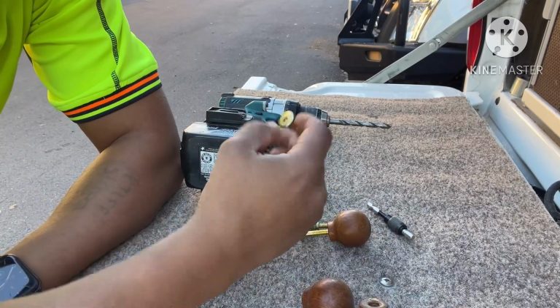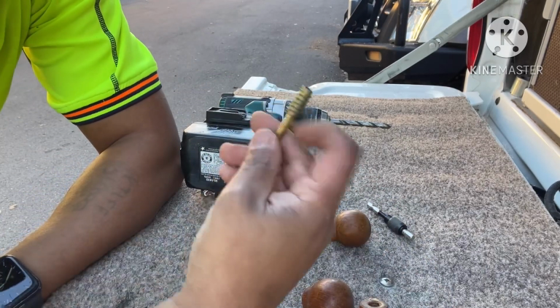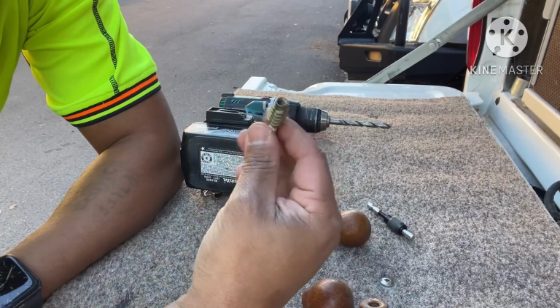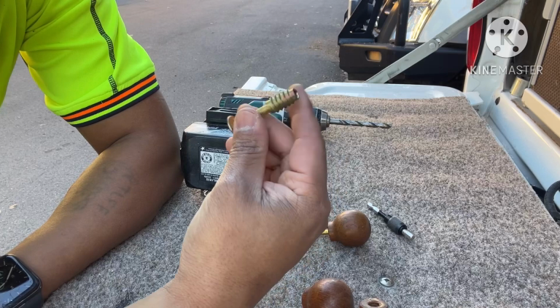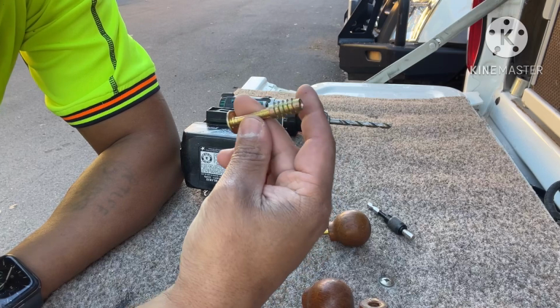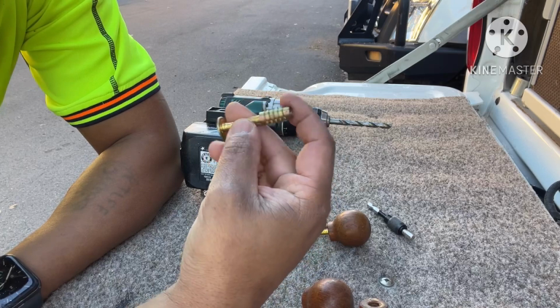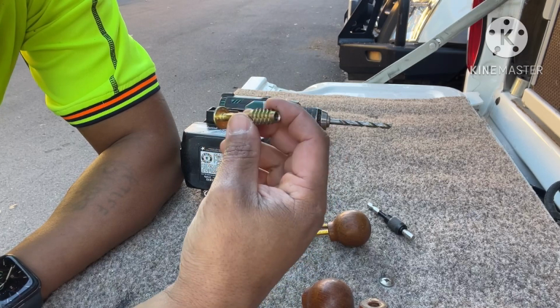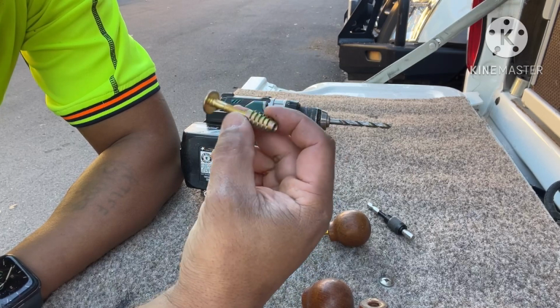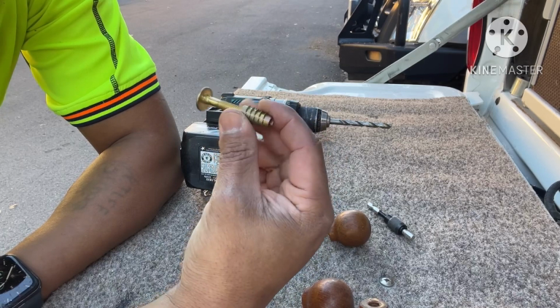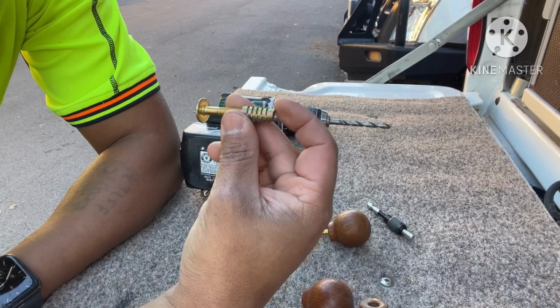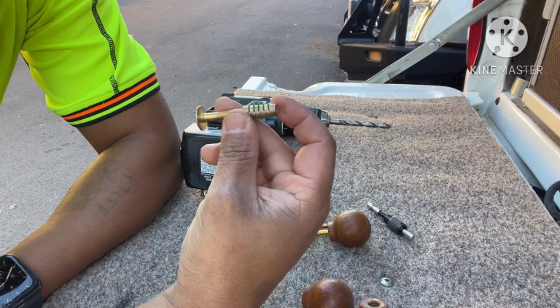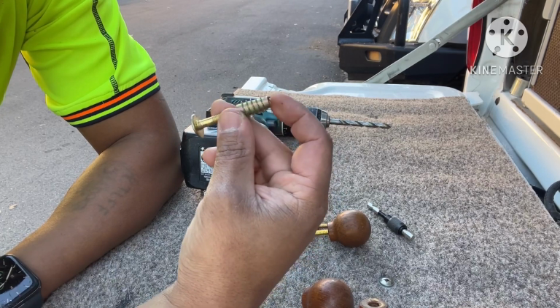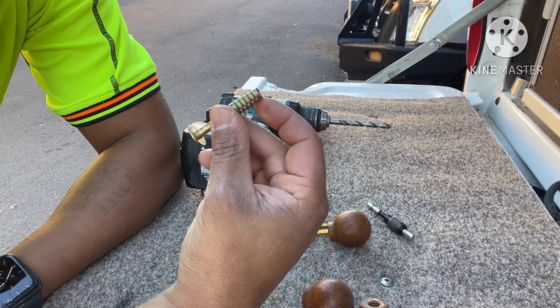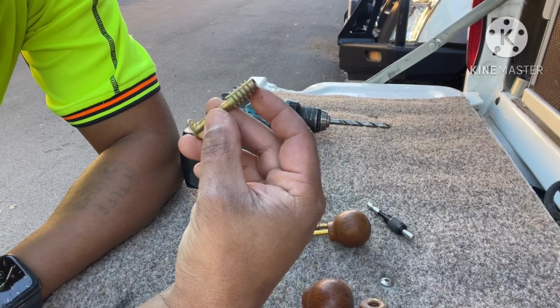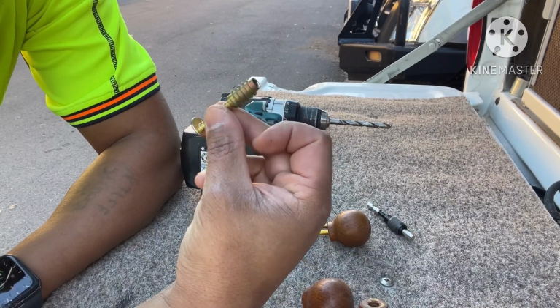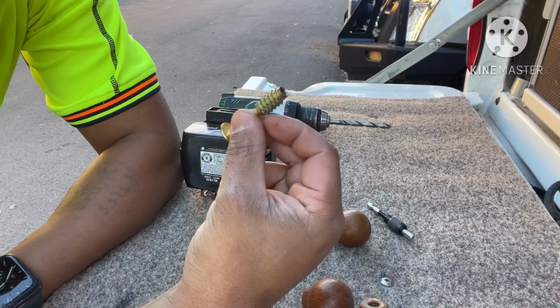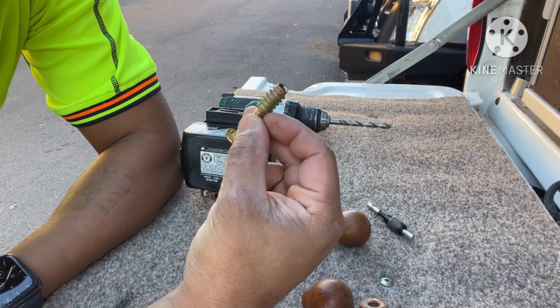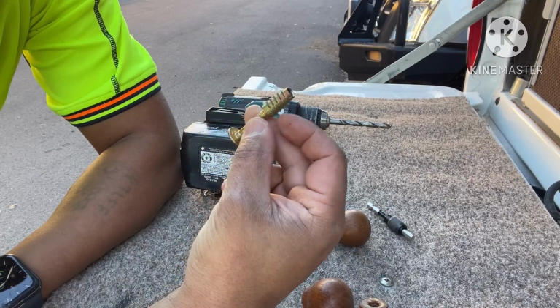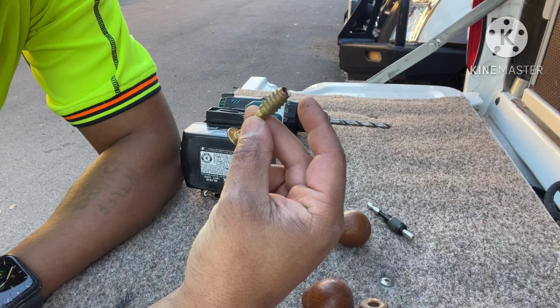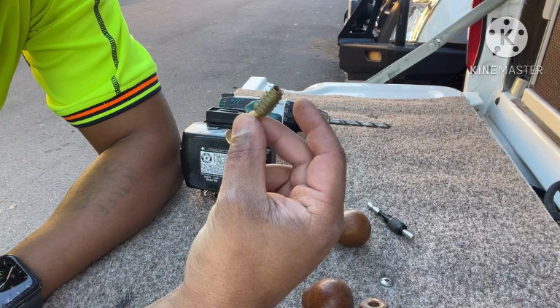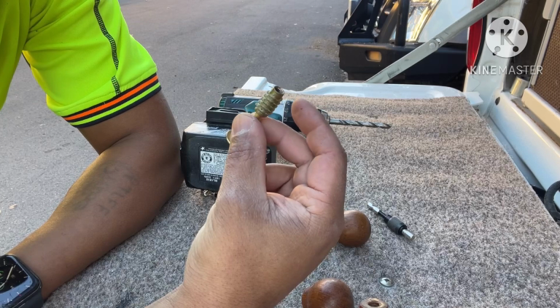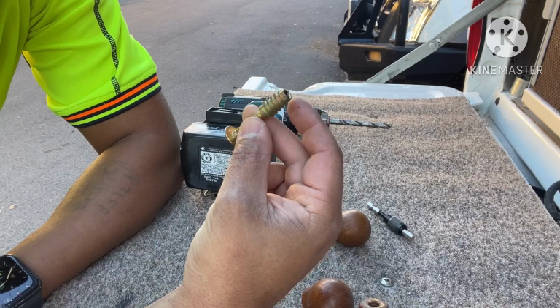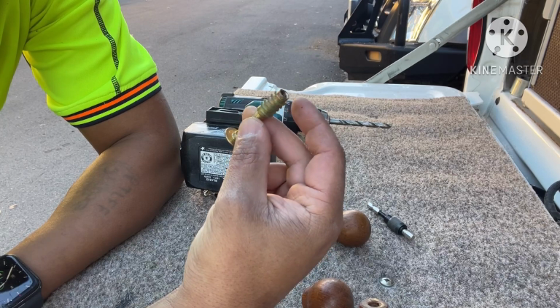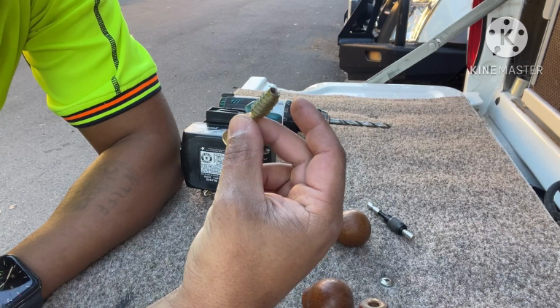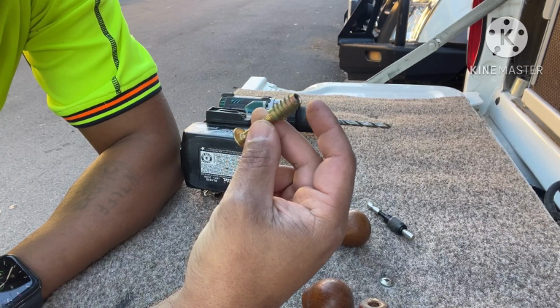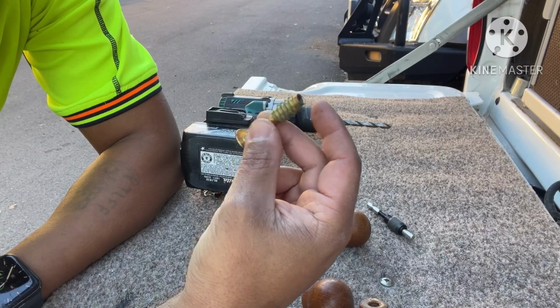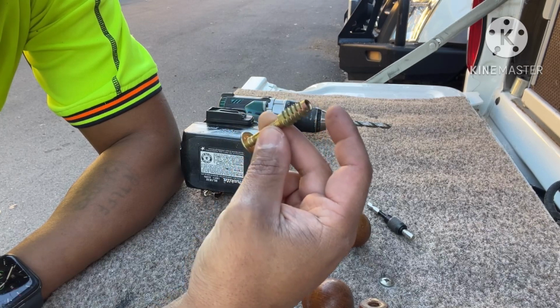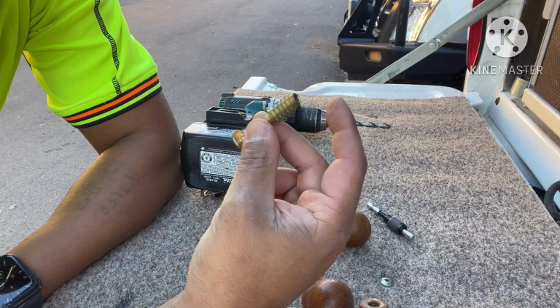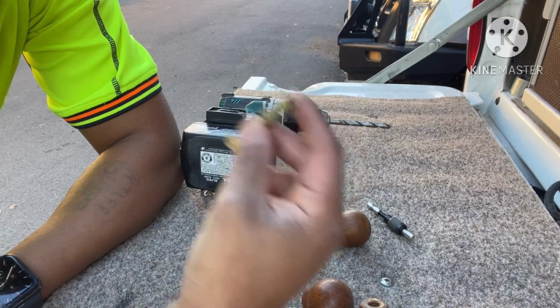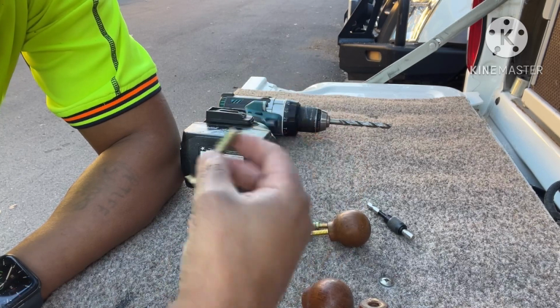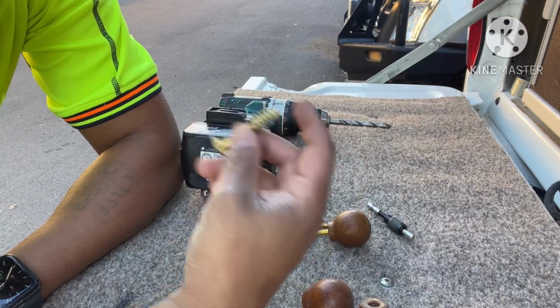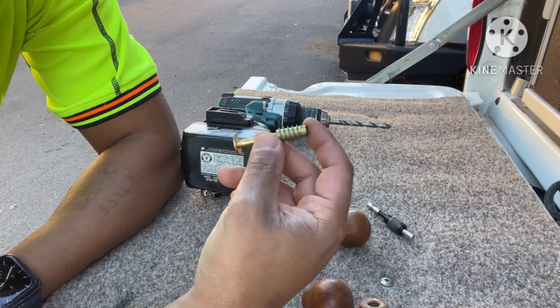I carry some fixing screws and I knew these would be usable at some point, and today's the day.